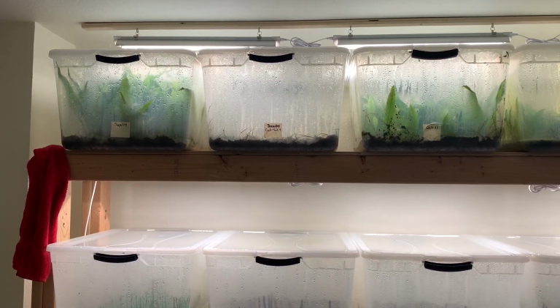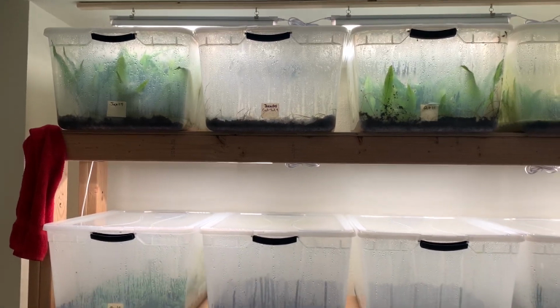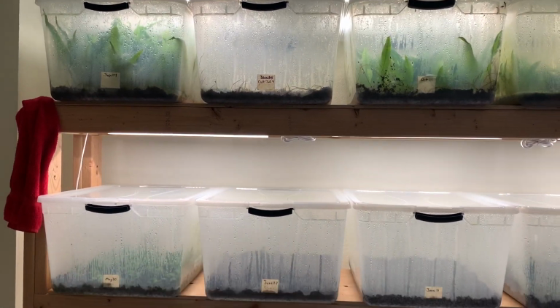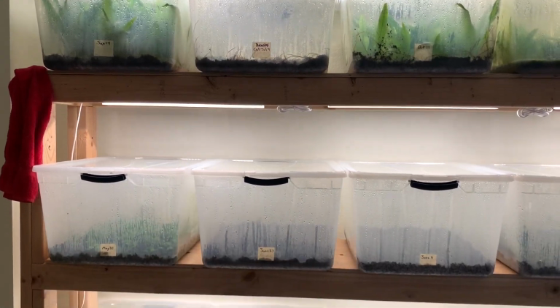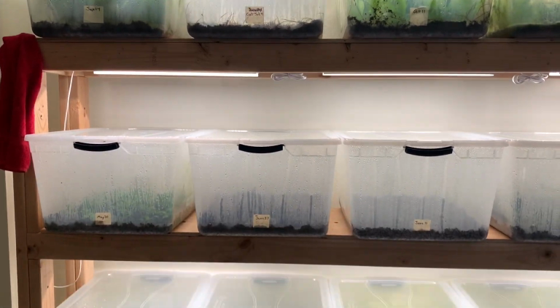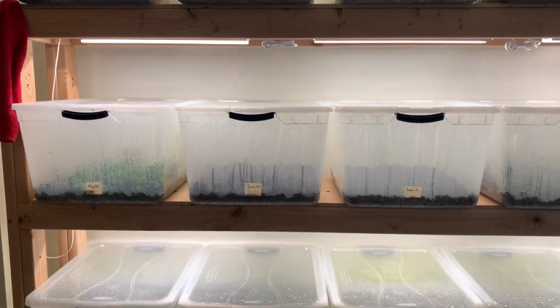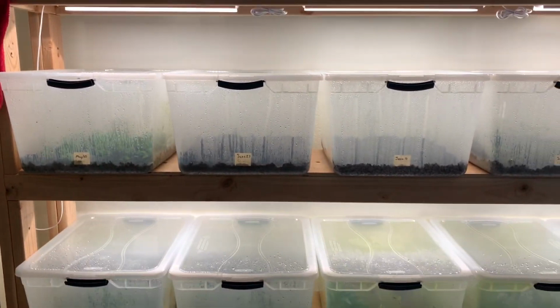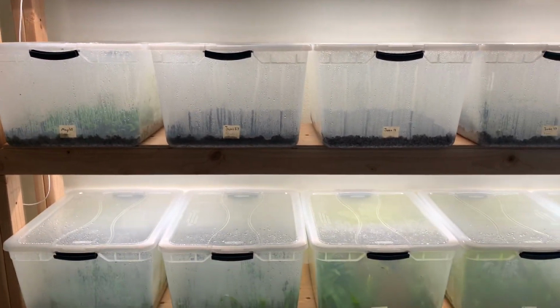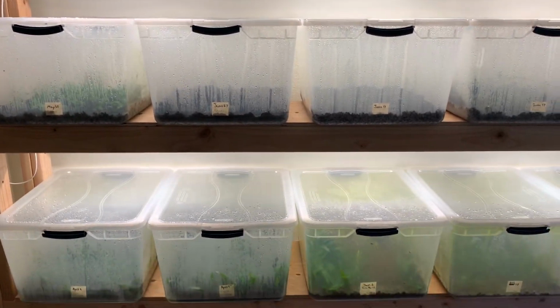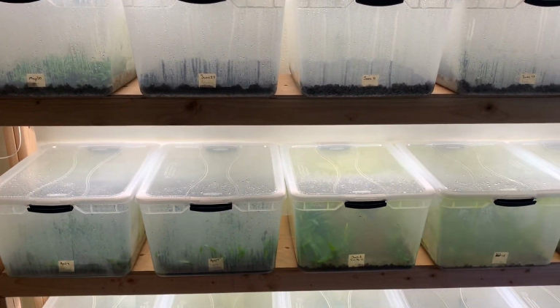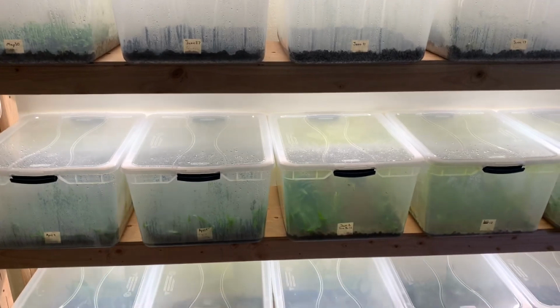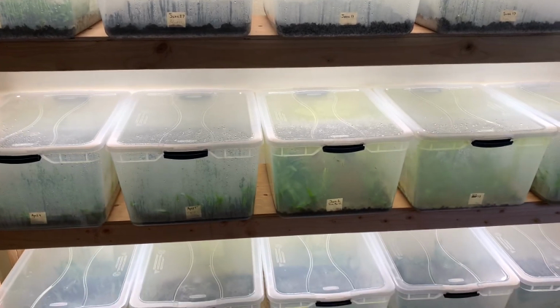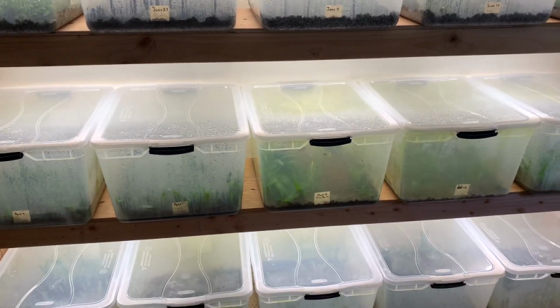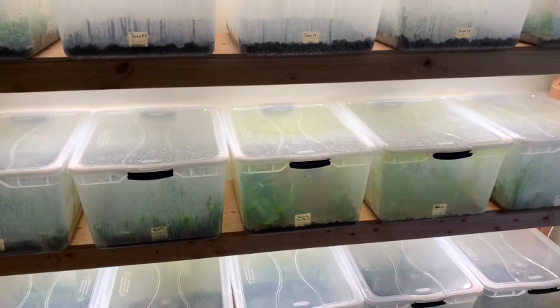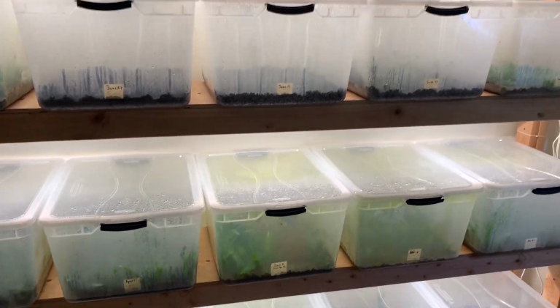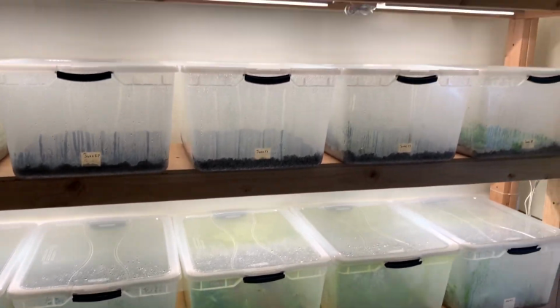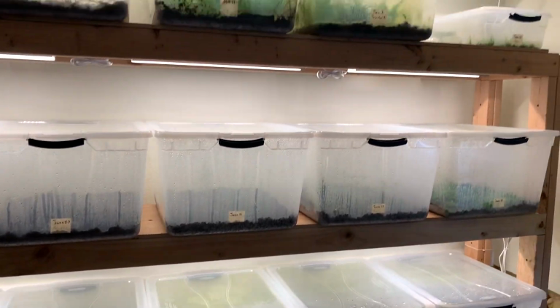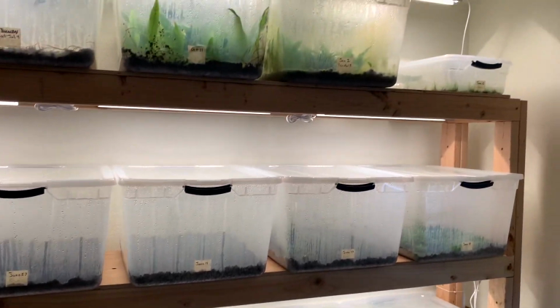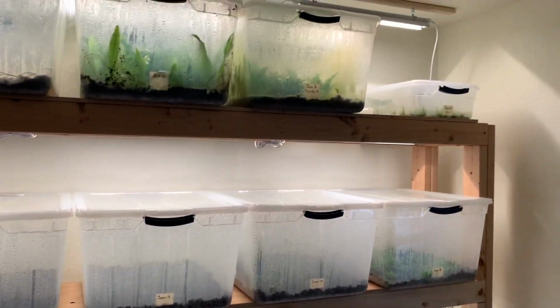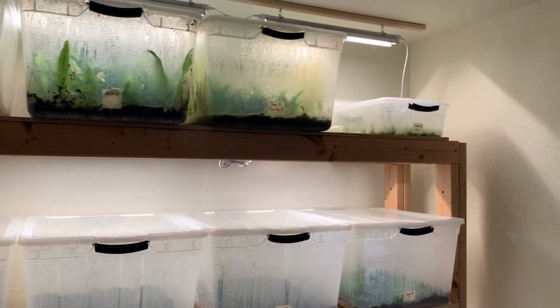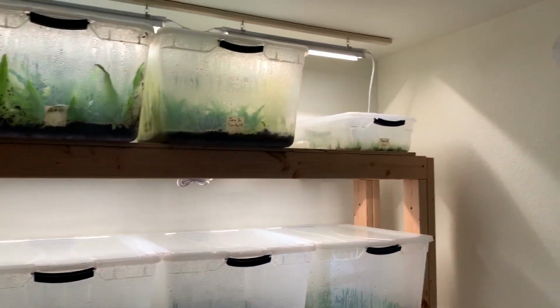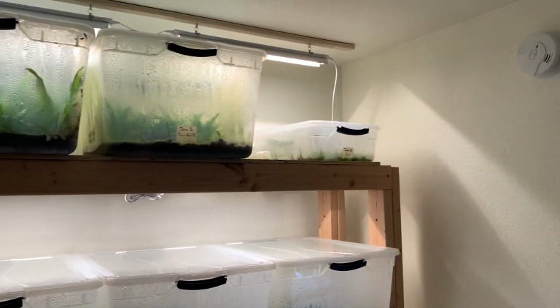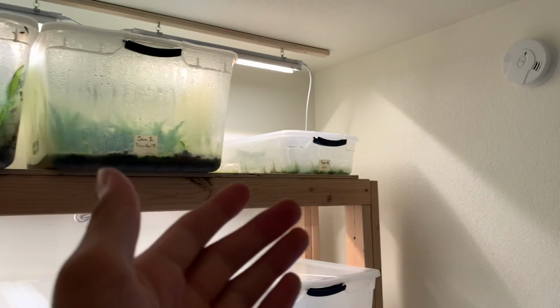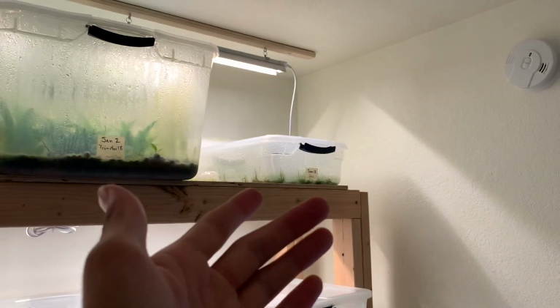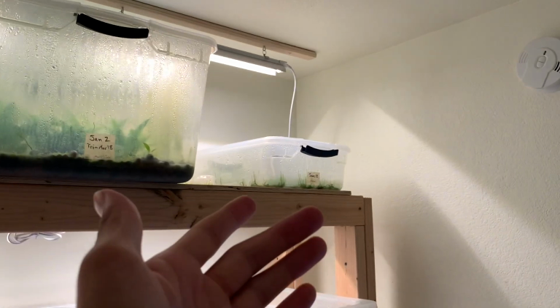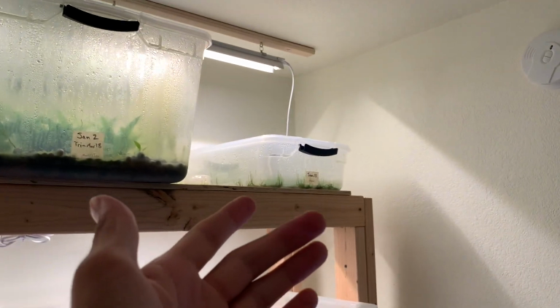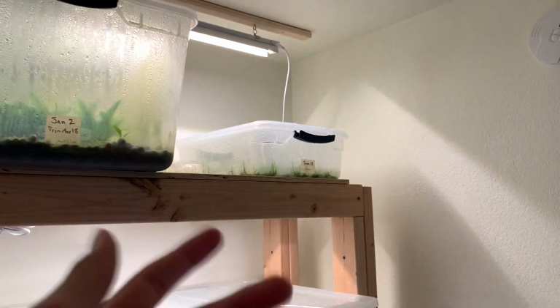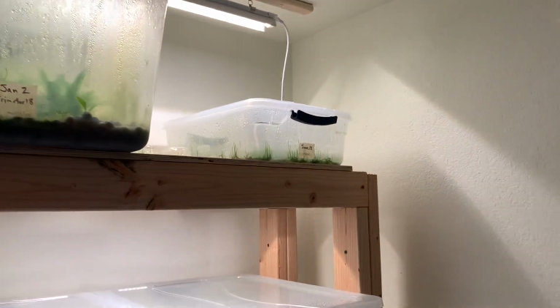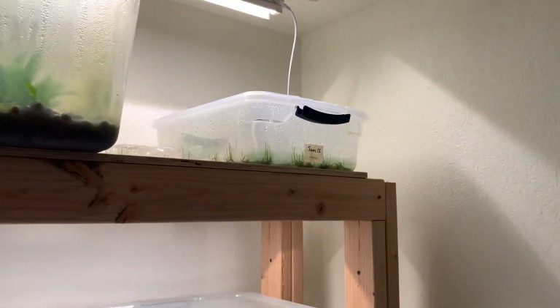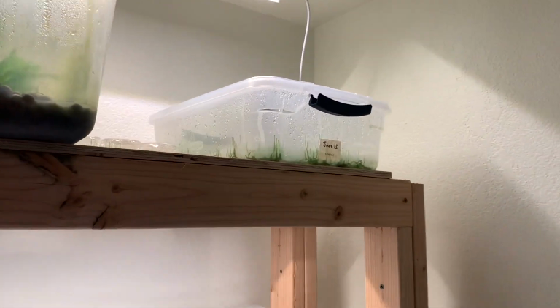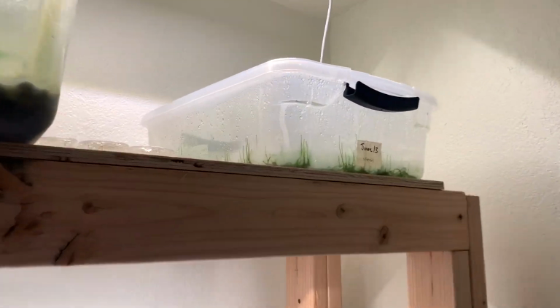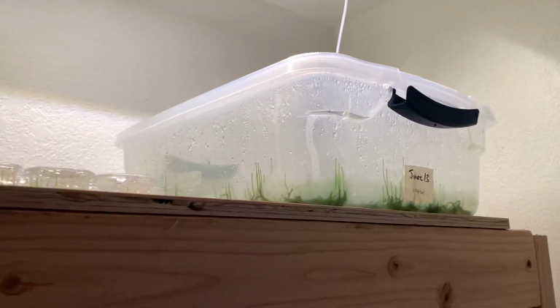What's going on everybody? I'm Will and you're watching Northwest Aquahobby. In today's video I'm actually going to be giving you guys an update on the java moss grow, so let's go ahead and jump right into it.